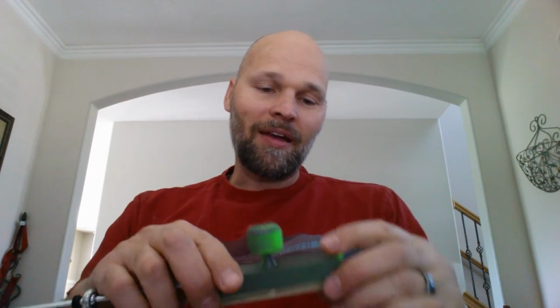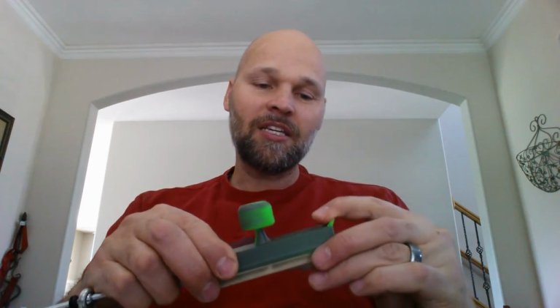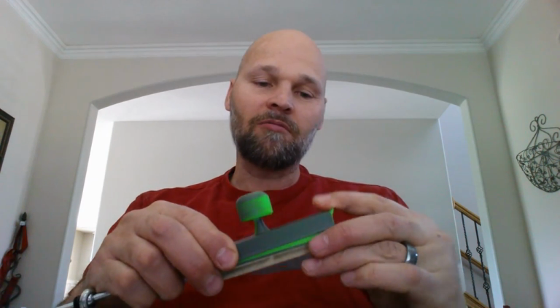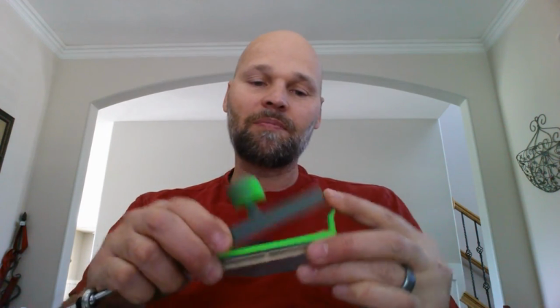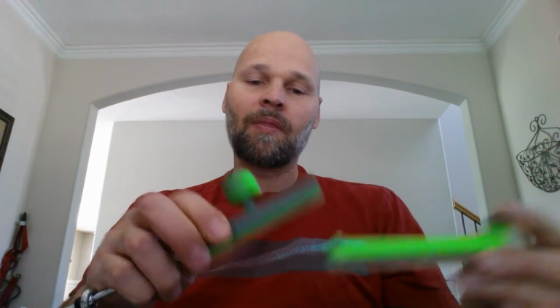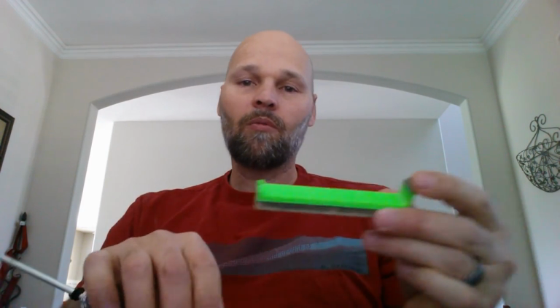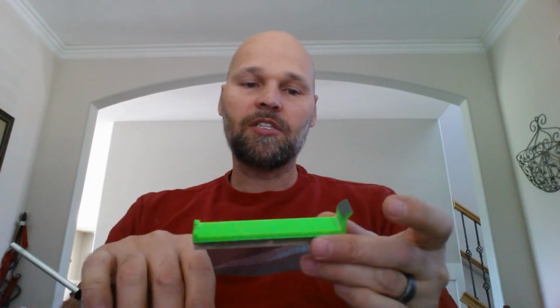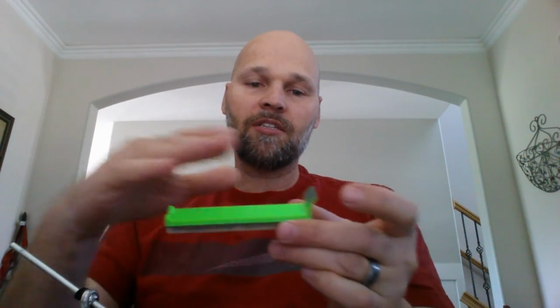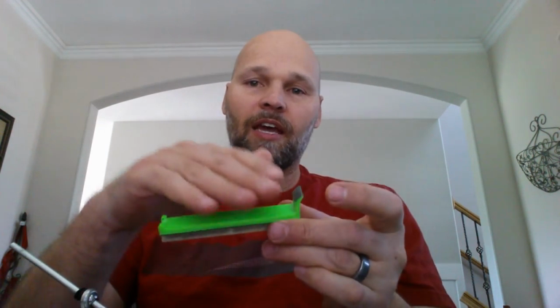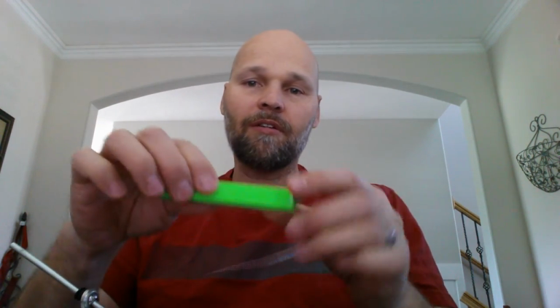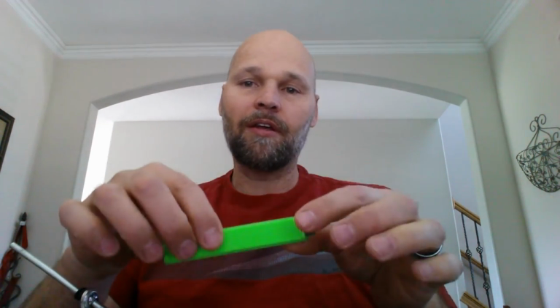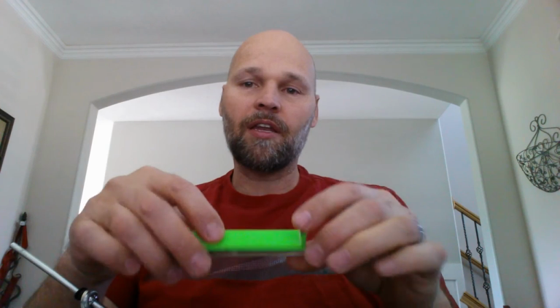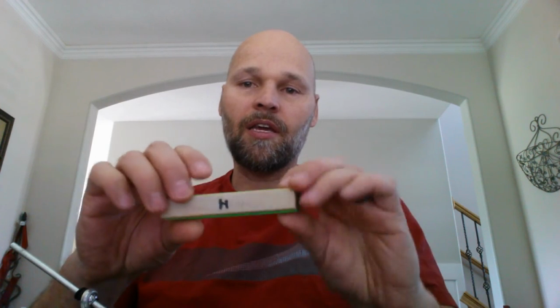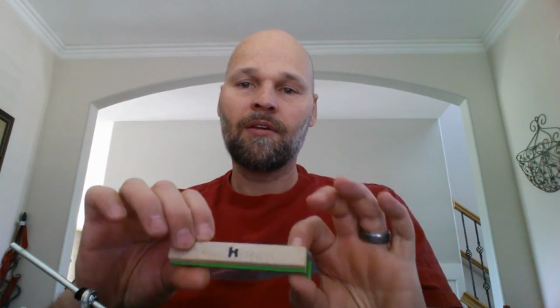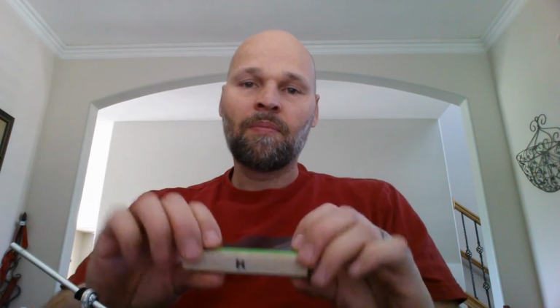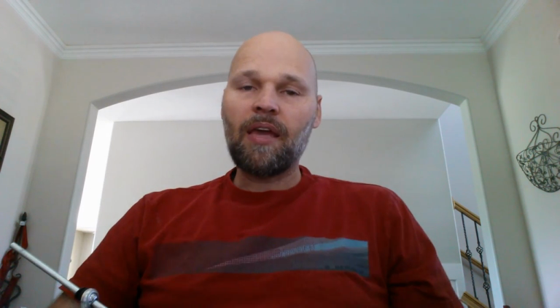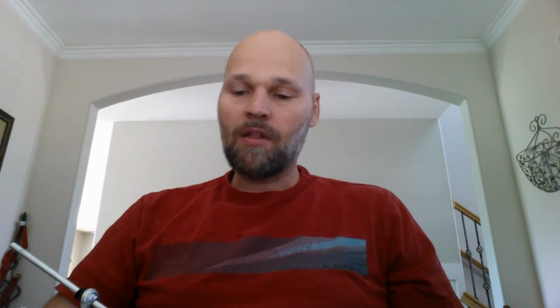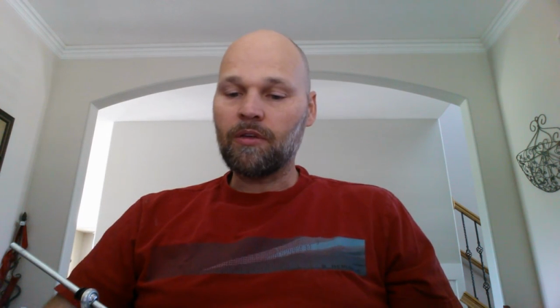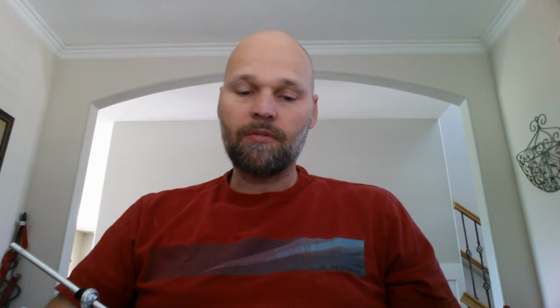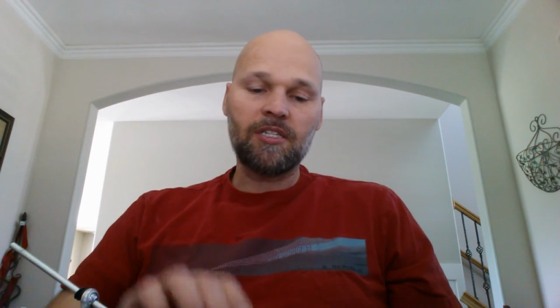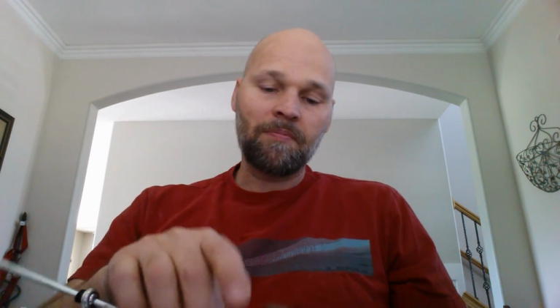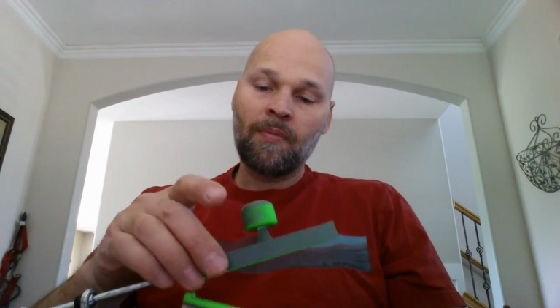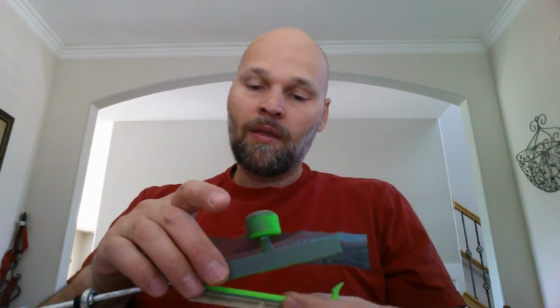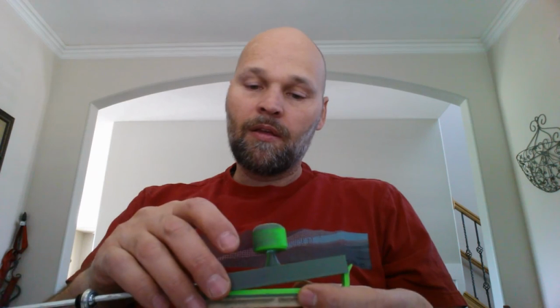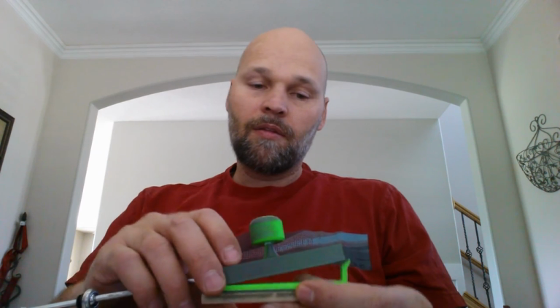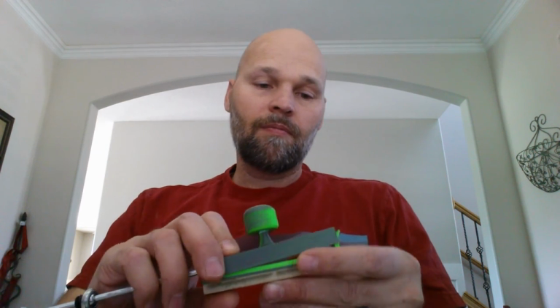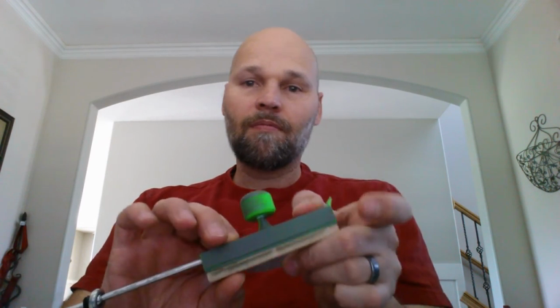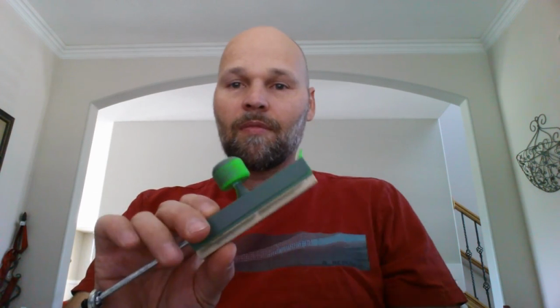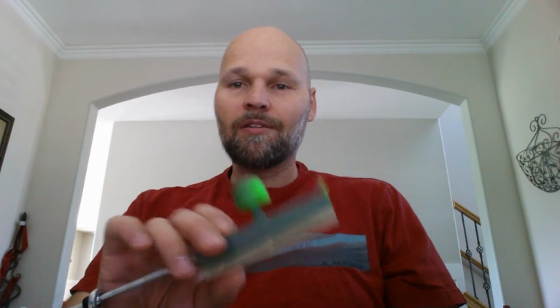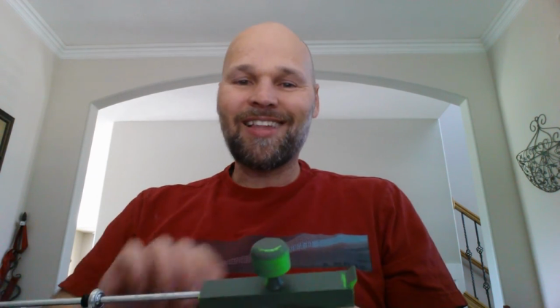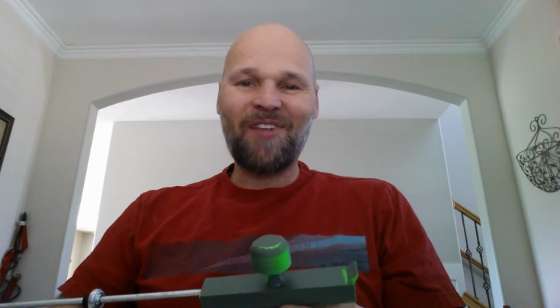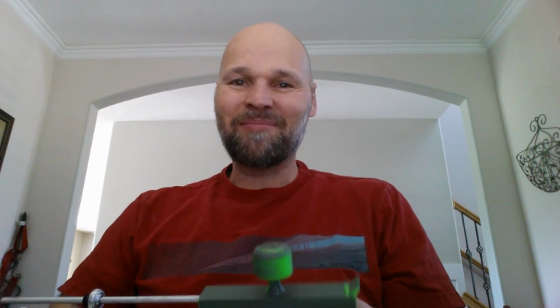Each of these stones will just nest together and sit in the case along with the rest of the system. There's the latest on the Vipersharp. Thank you.